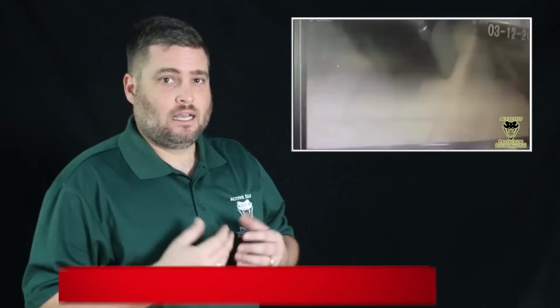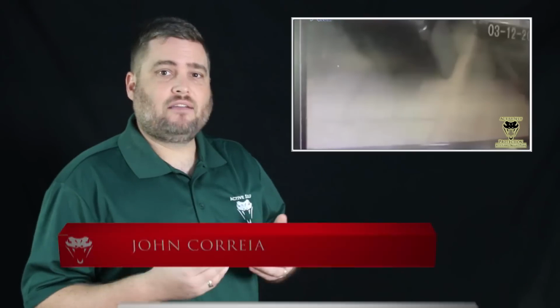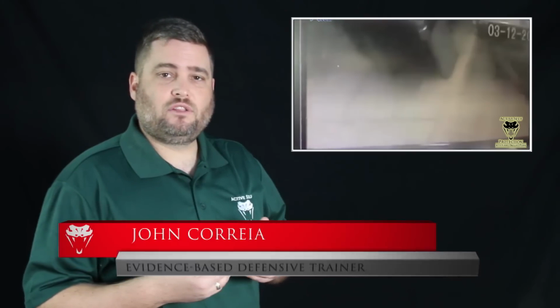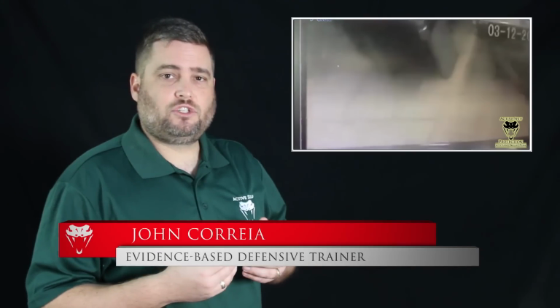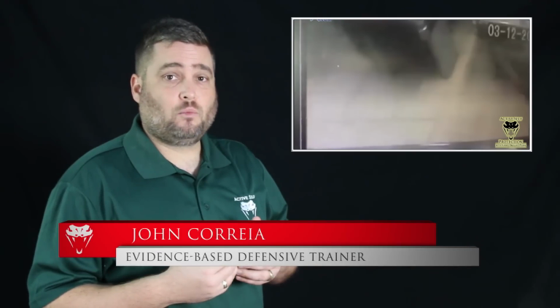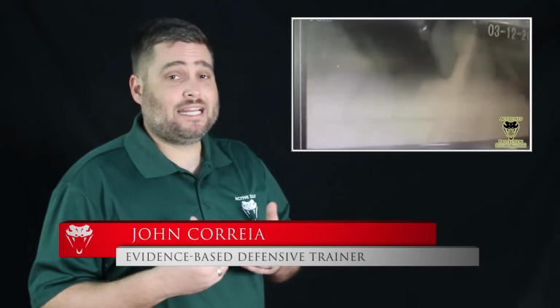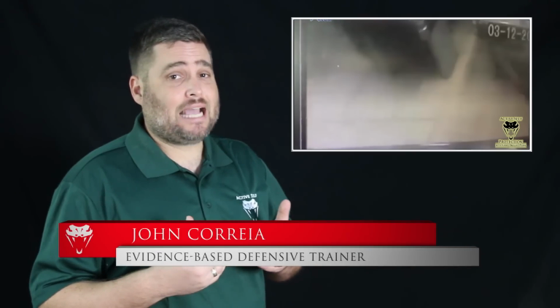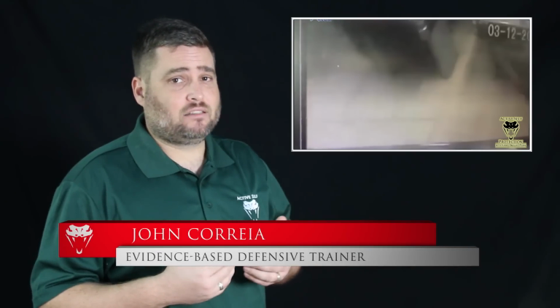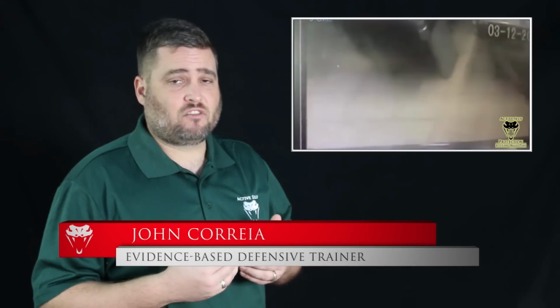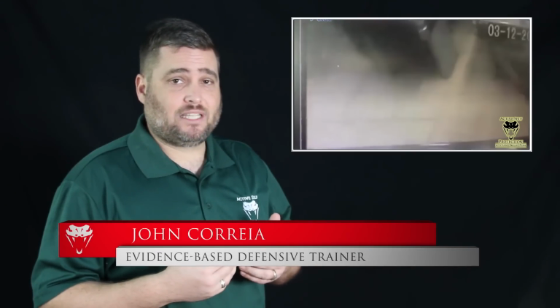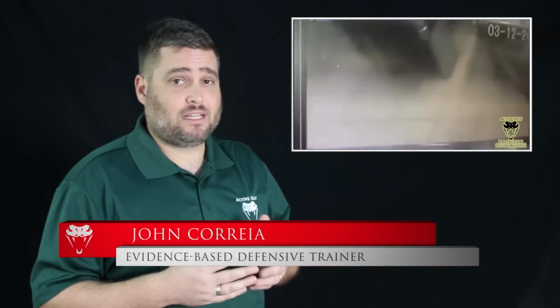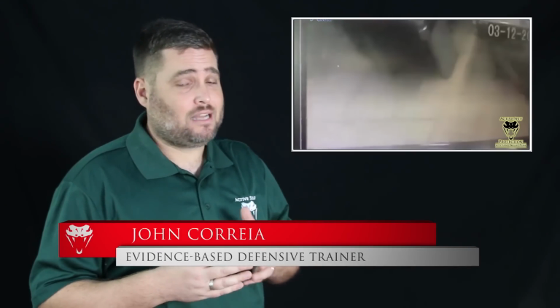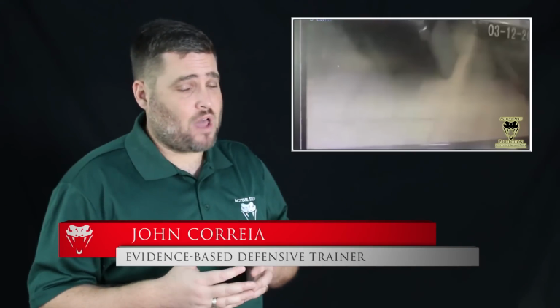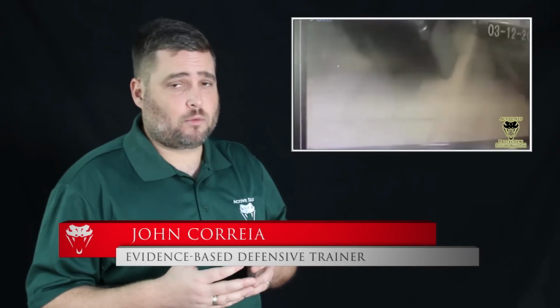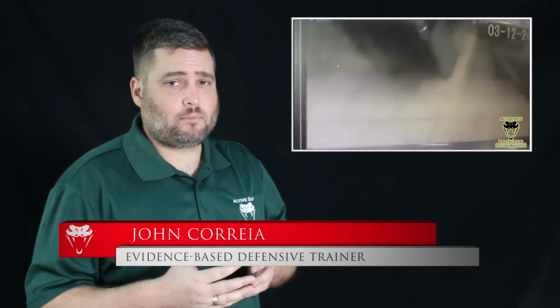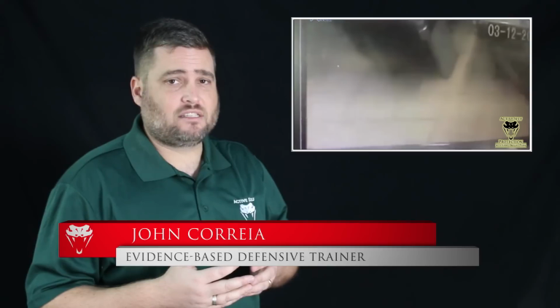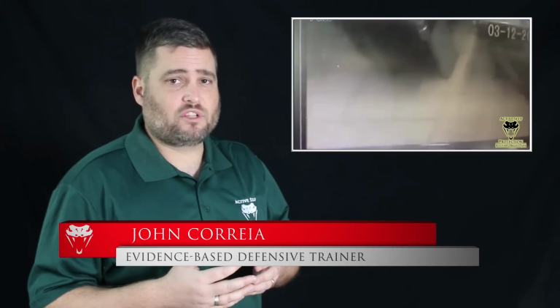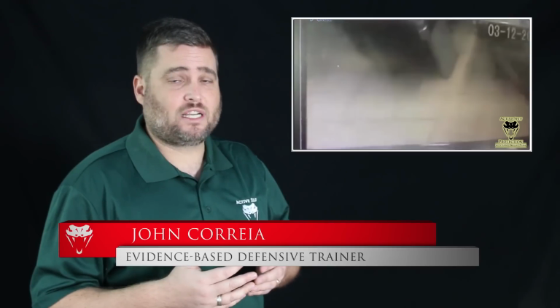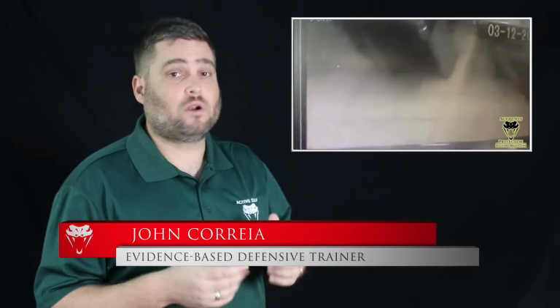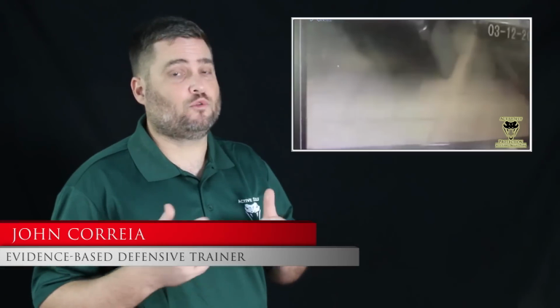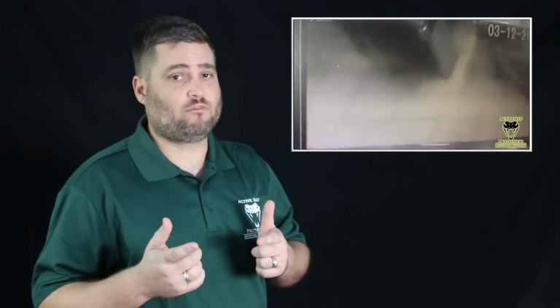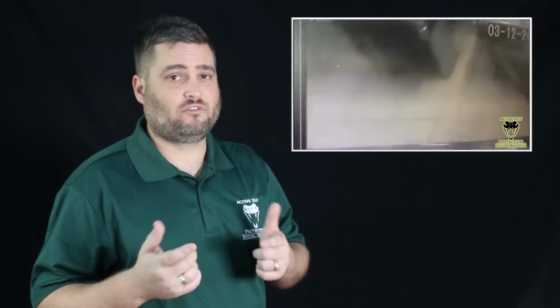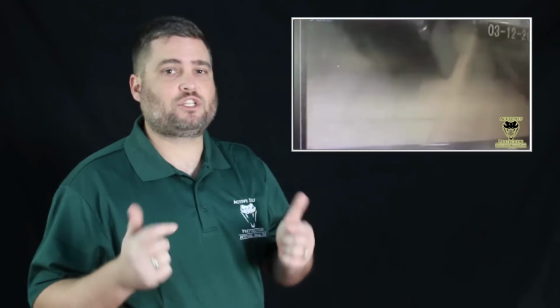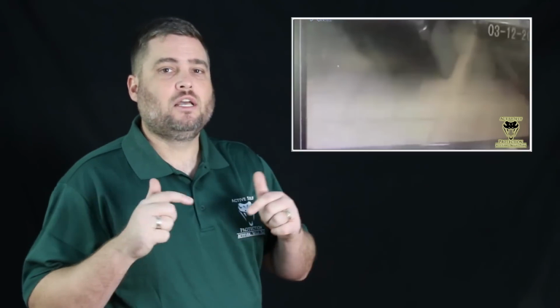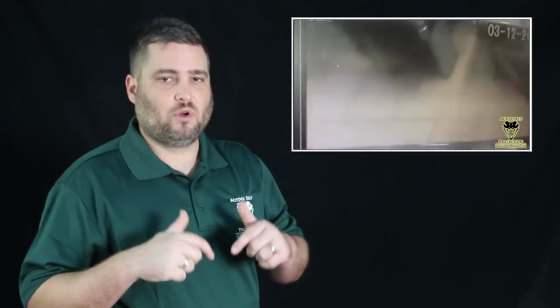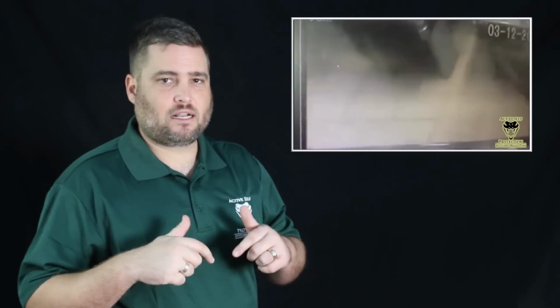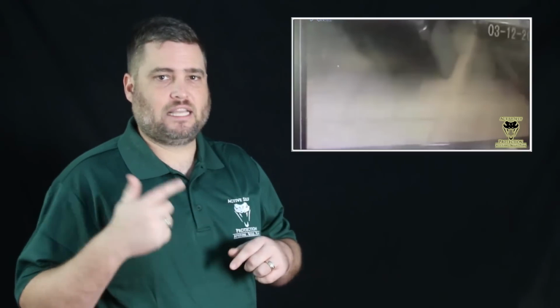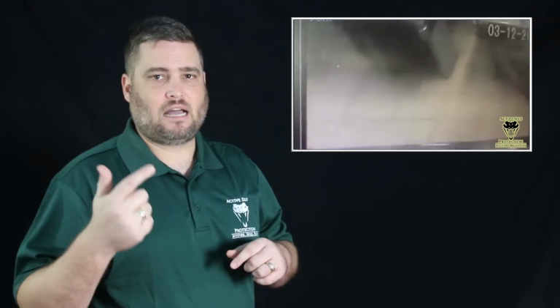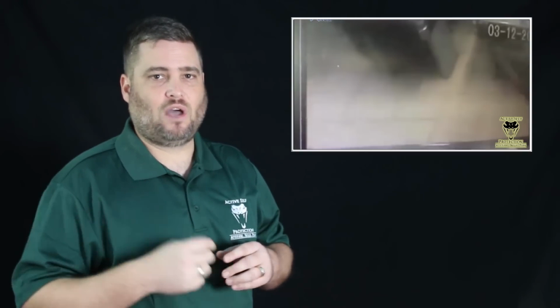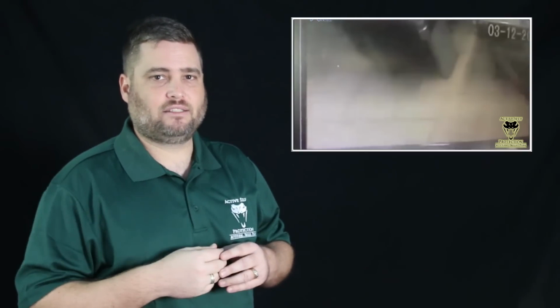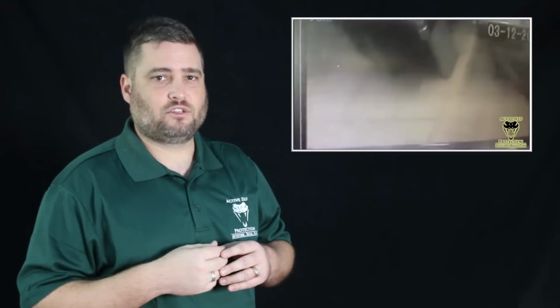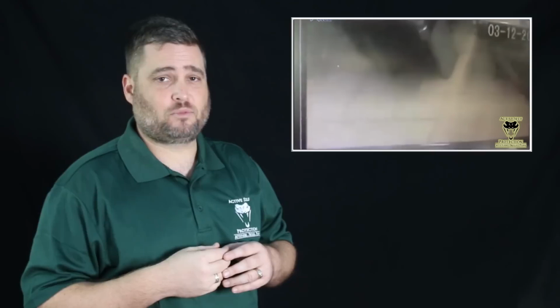Hi everyone, this is John with today's Active Self Protection lesson. I'm not 100% positive where this one comes from, so if you have more information, put it in a comment and I will add it to the description.